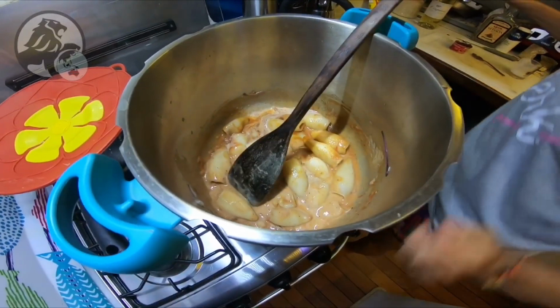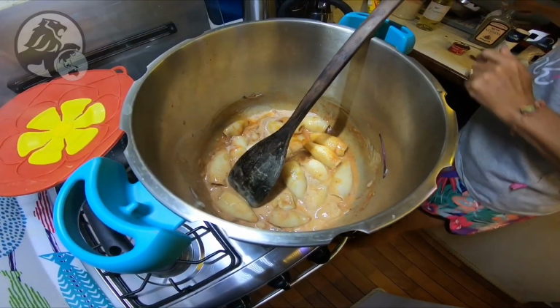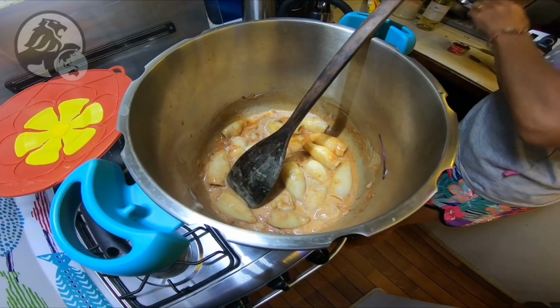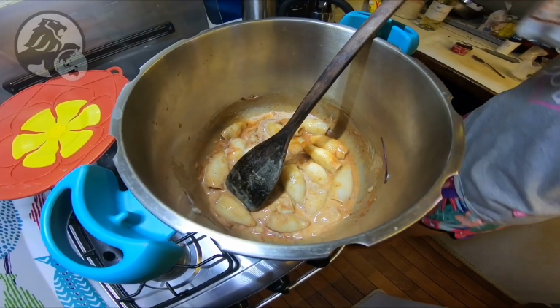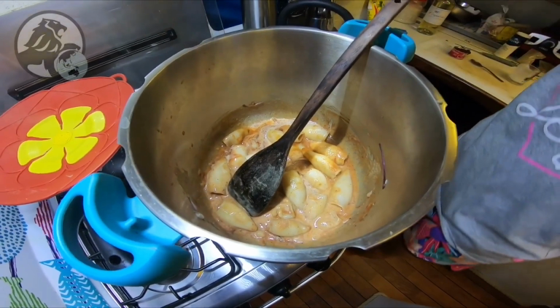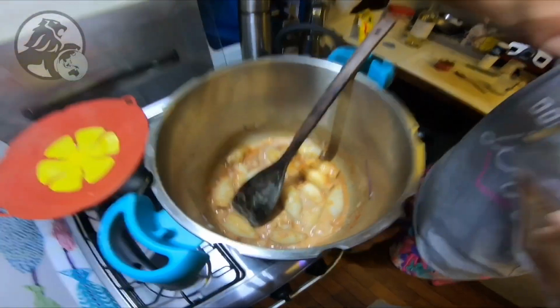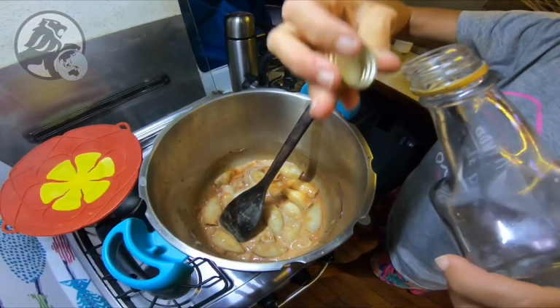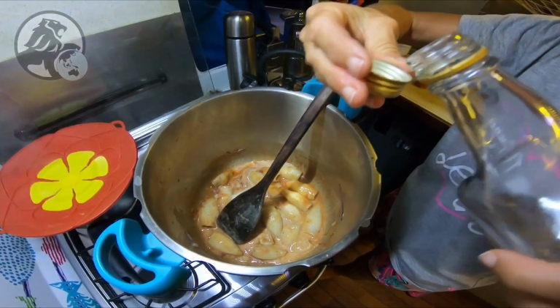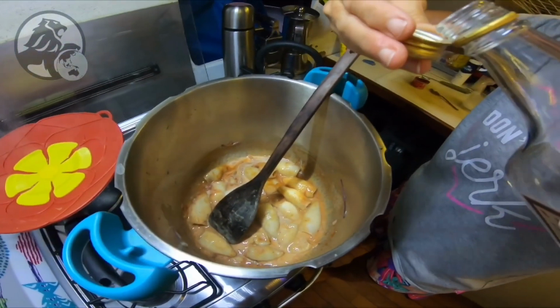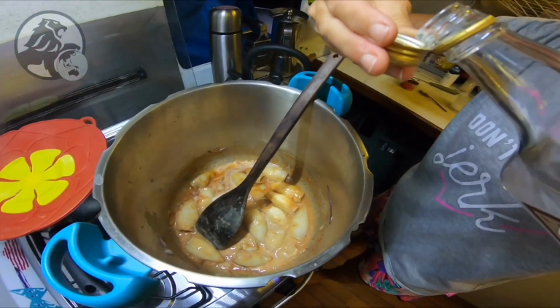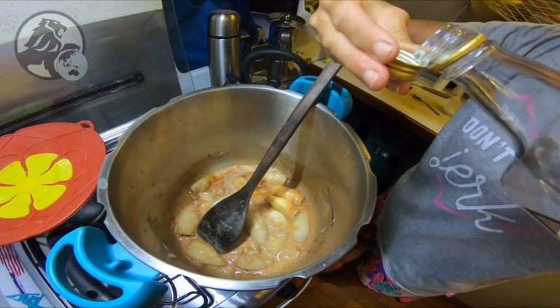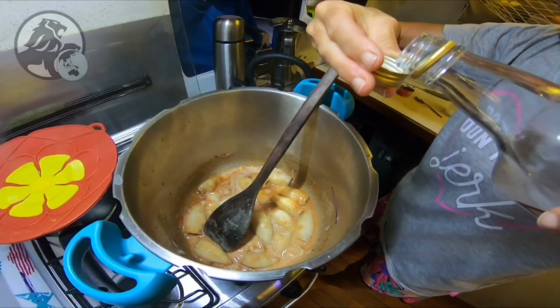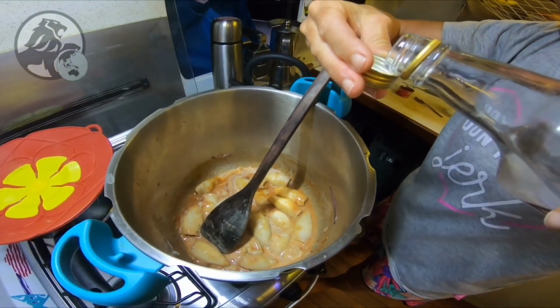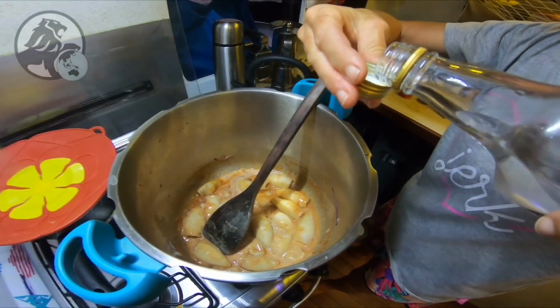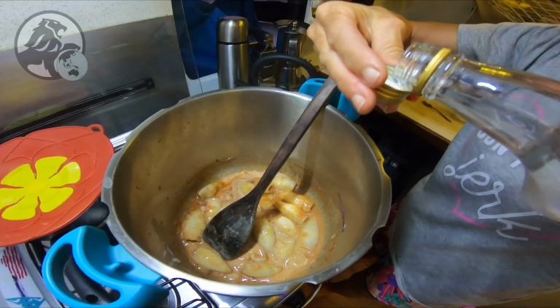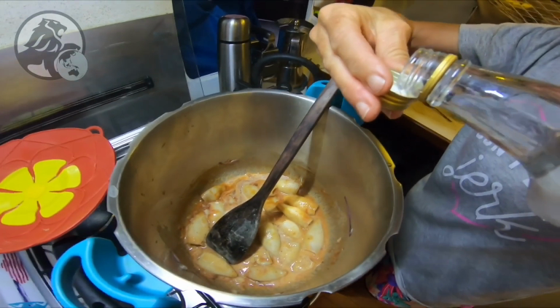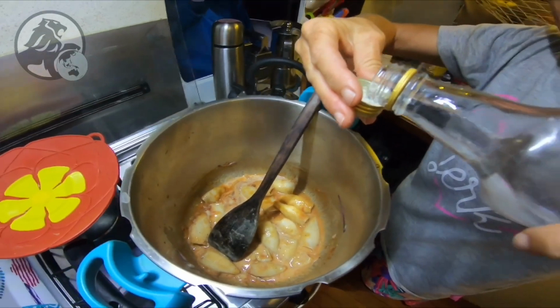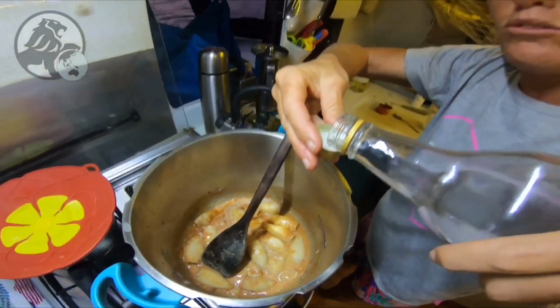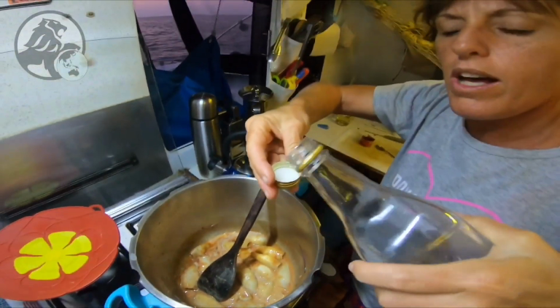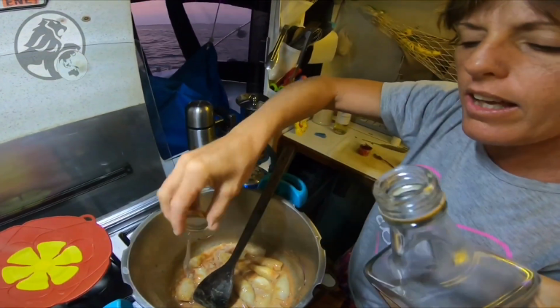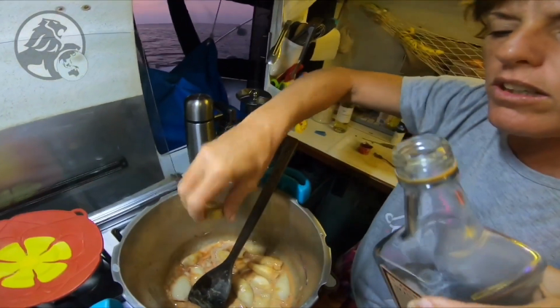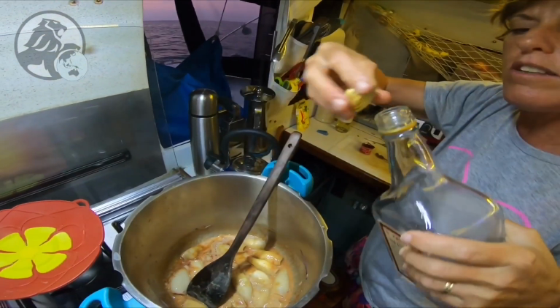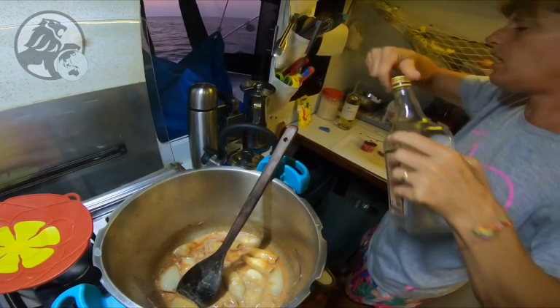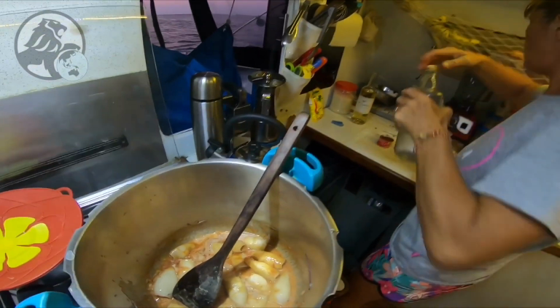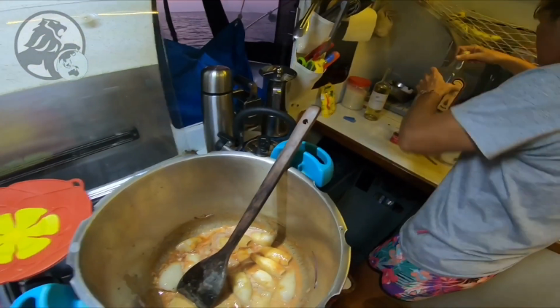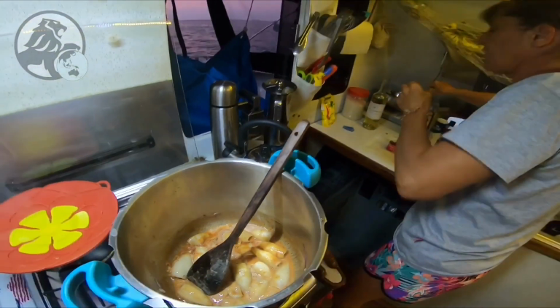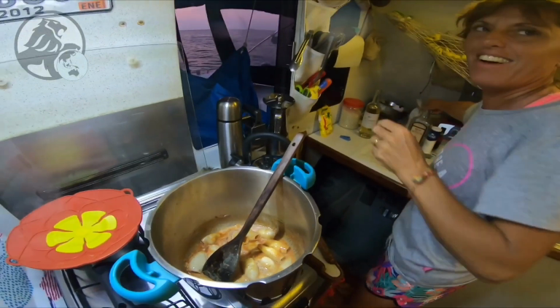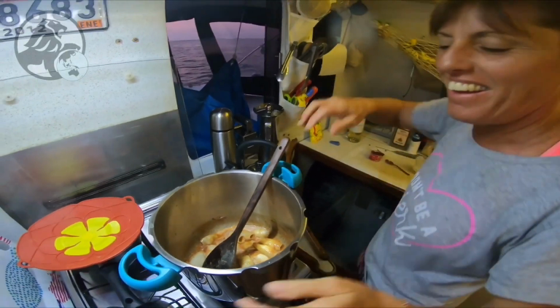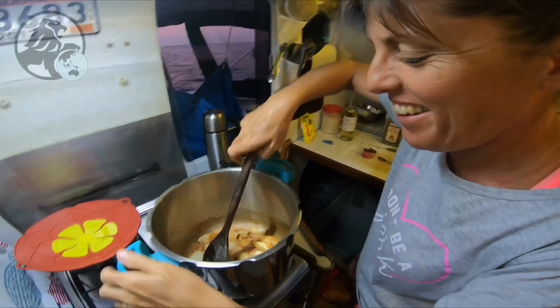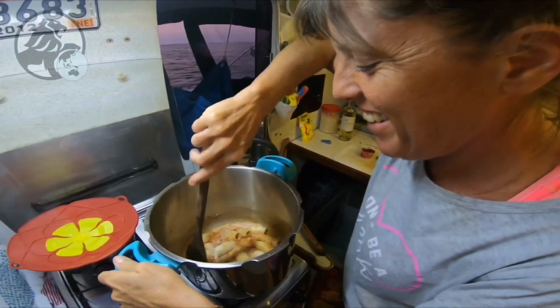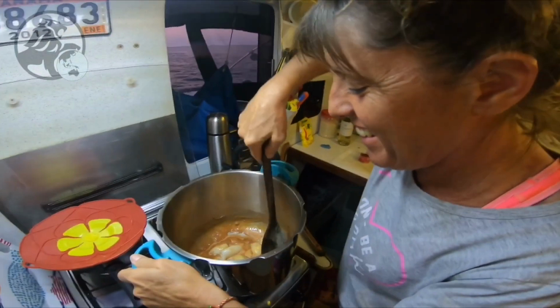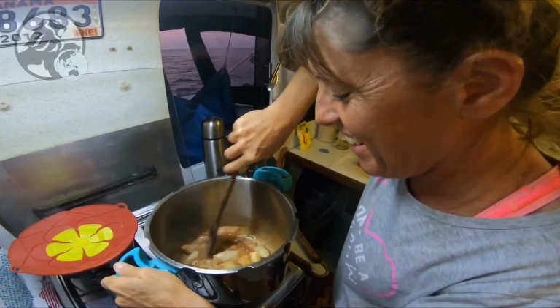Un petit chouïa de rhum, un petit chouïa. Est-ce que je n'ai plus le droit de boire ? Je ne t'ai pas interdit de boire ! Arrête de te dire que je t'ai interdit. Au secours ! Au secours les bananas ! Dis-moi !